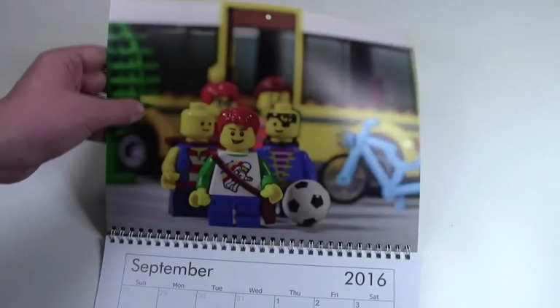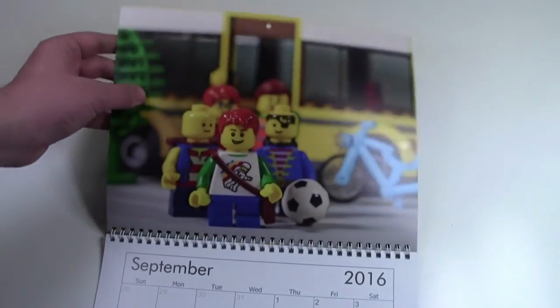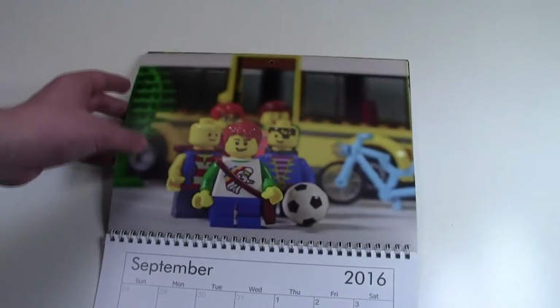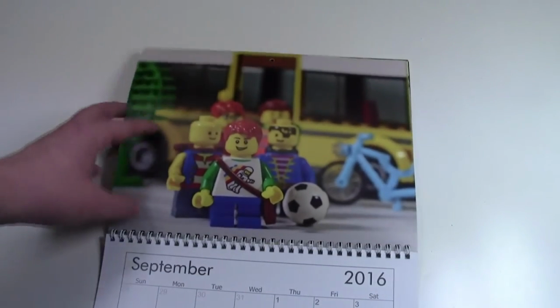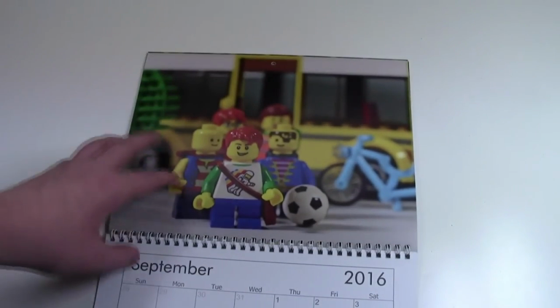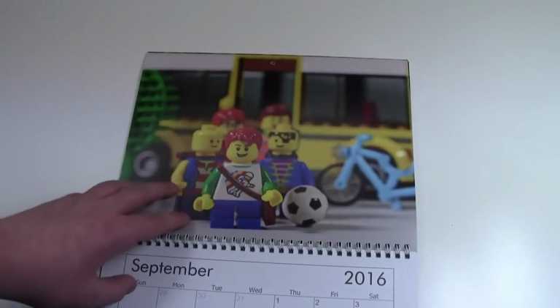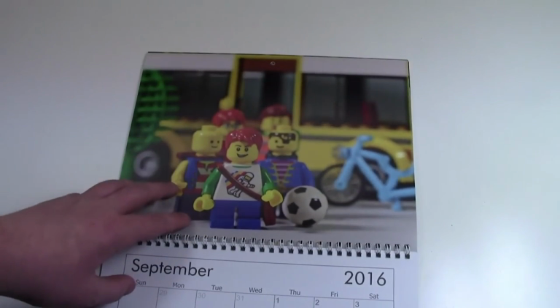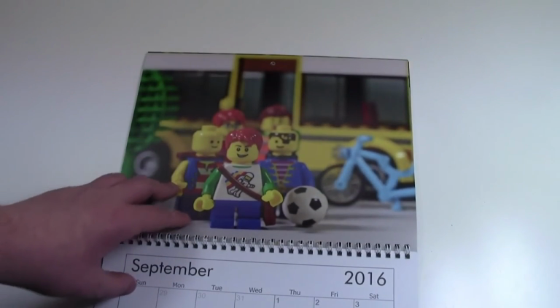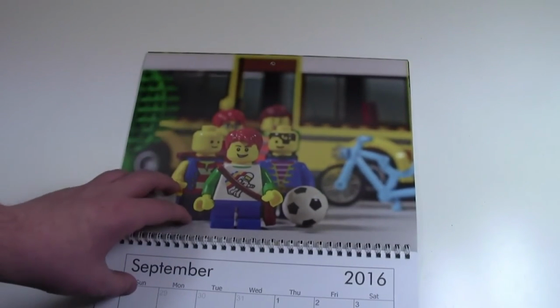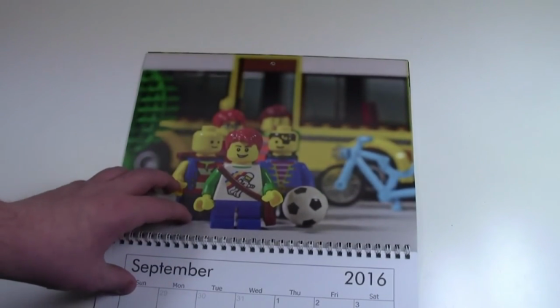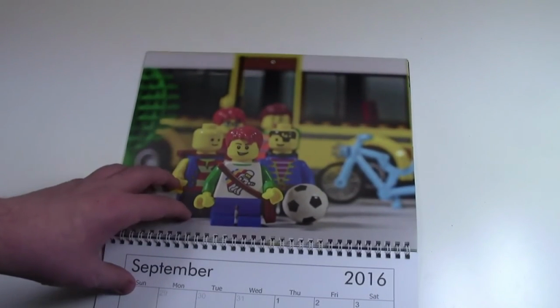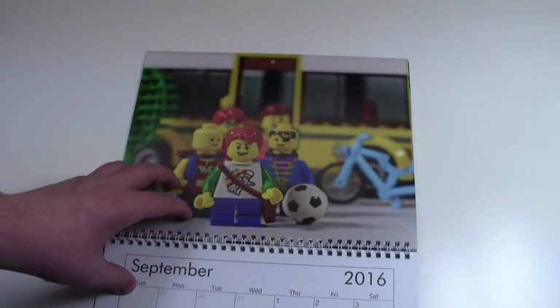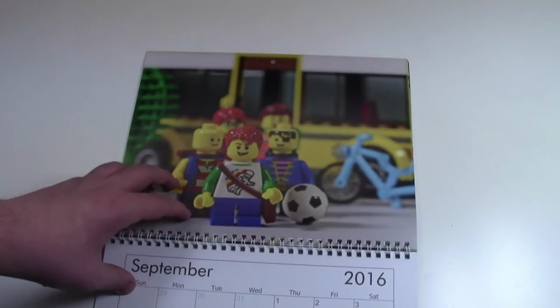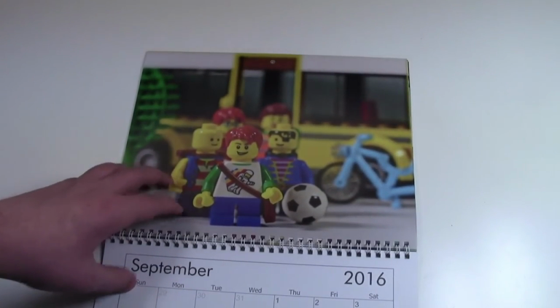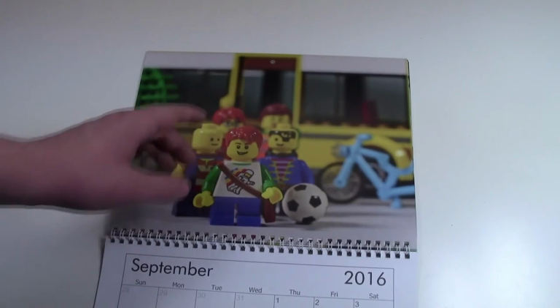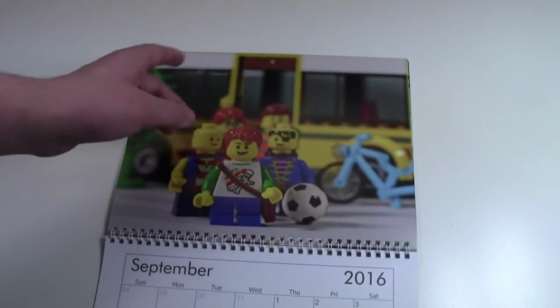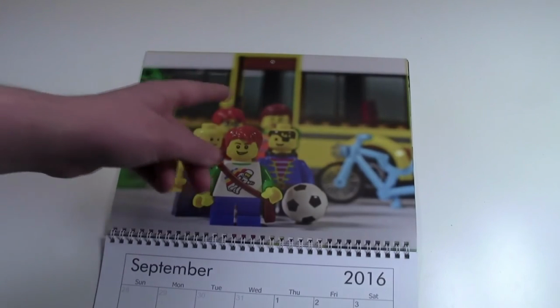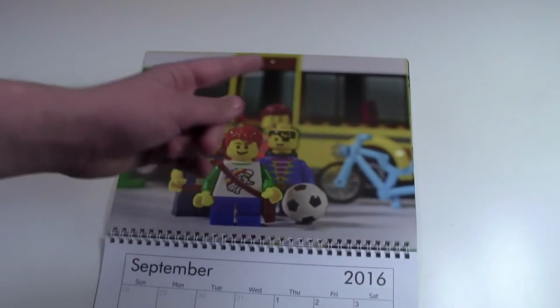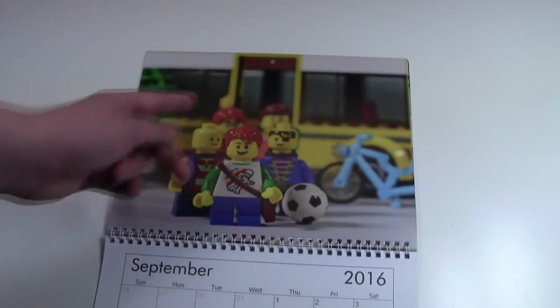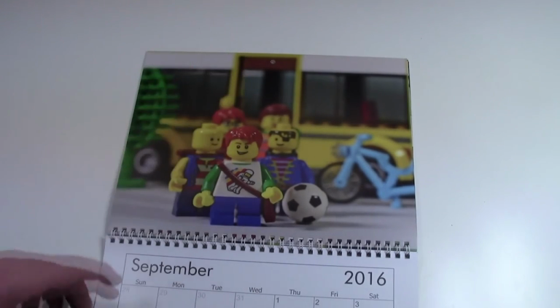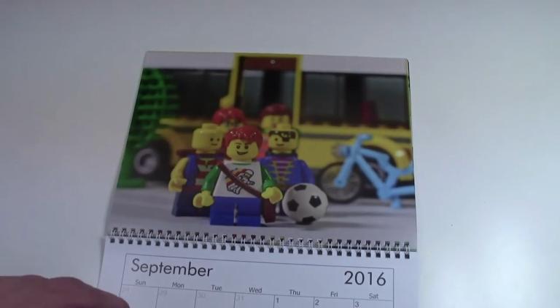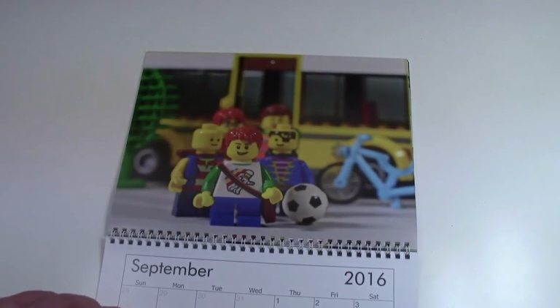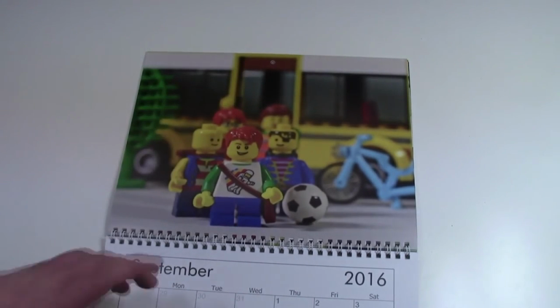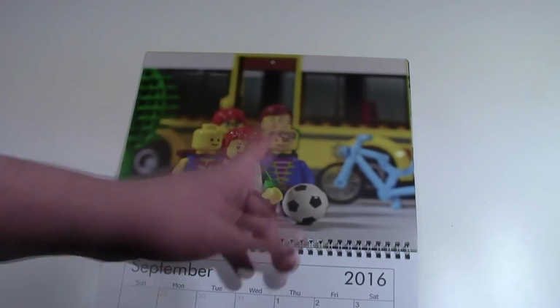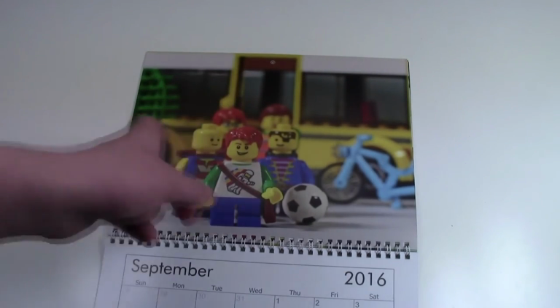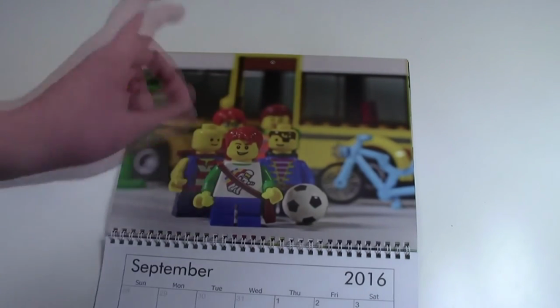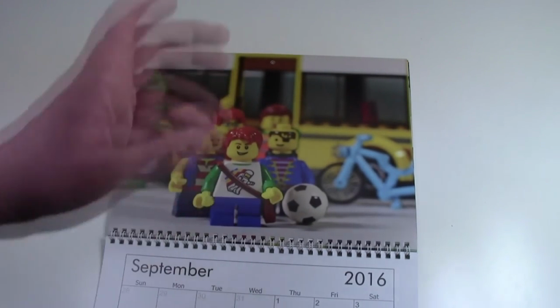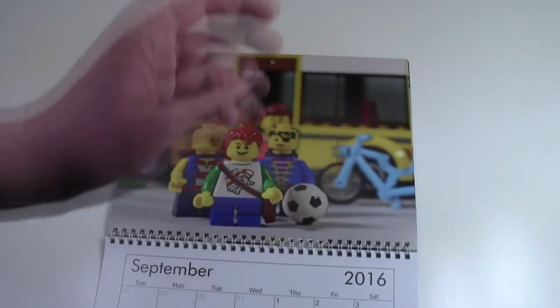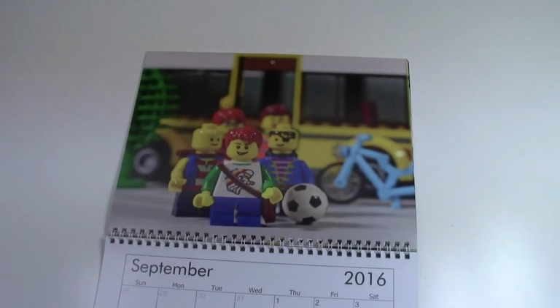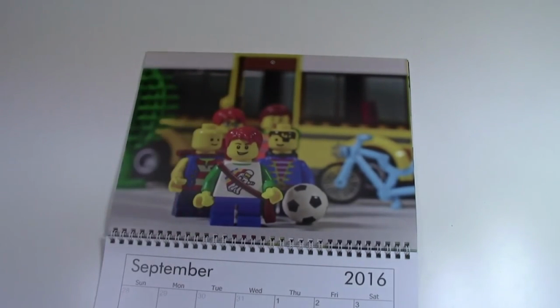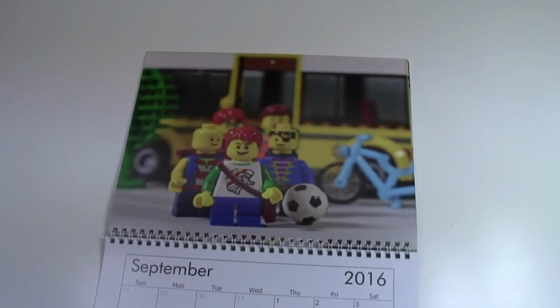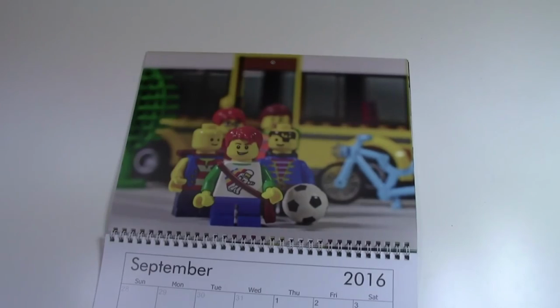For September, unfortunately, it's time to go back to school. We have a bunch of kids getting off the Lego school bus with a bike and a tree because it's back to school time.